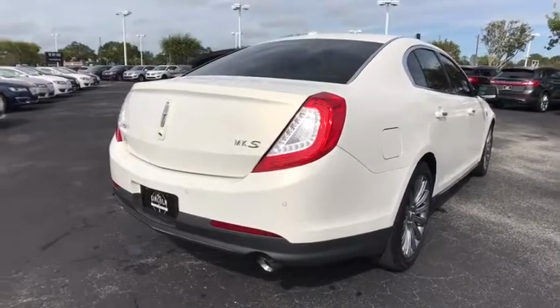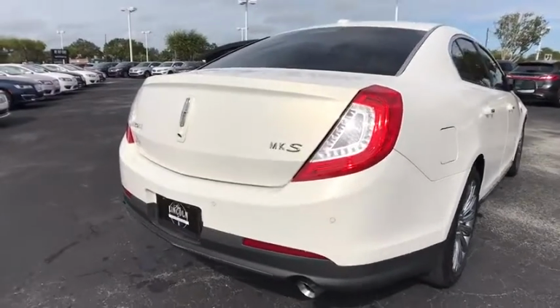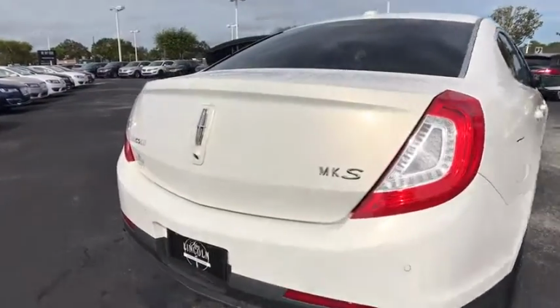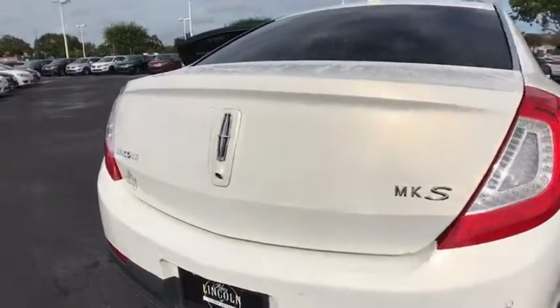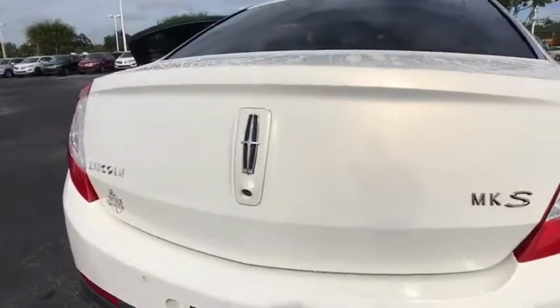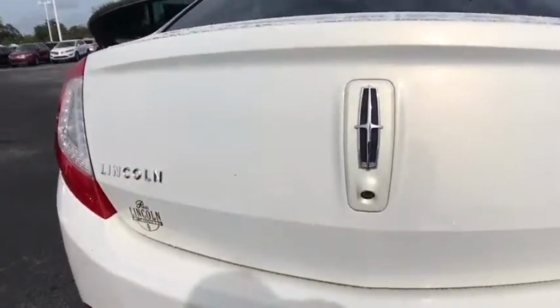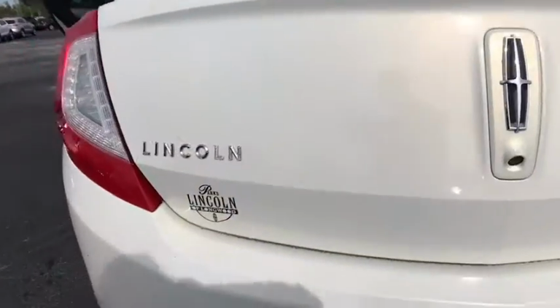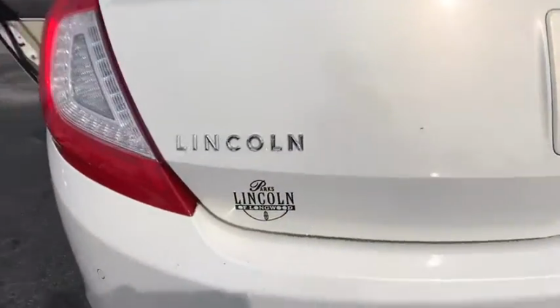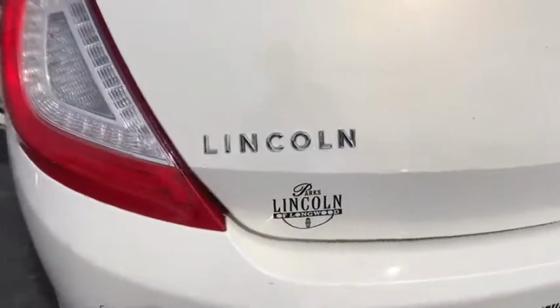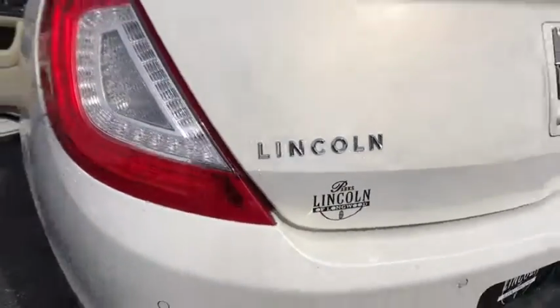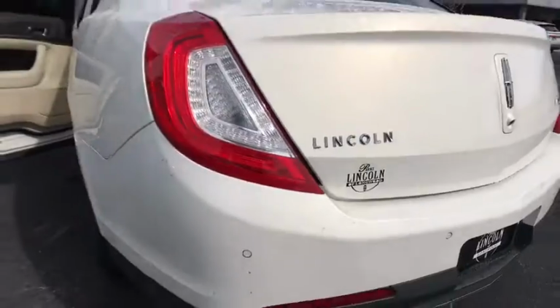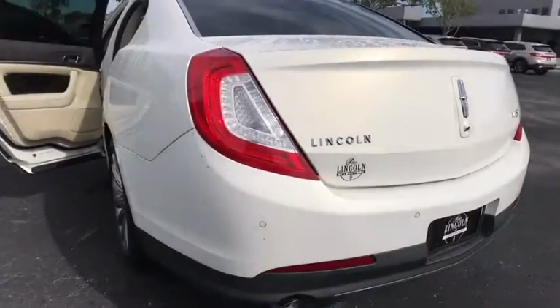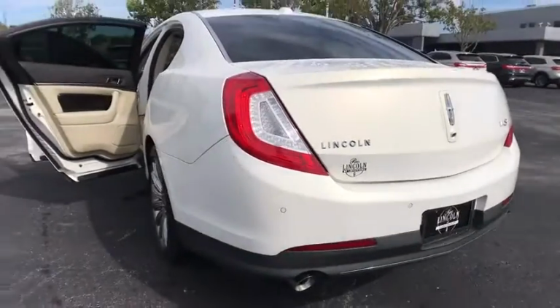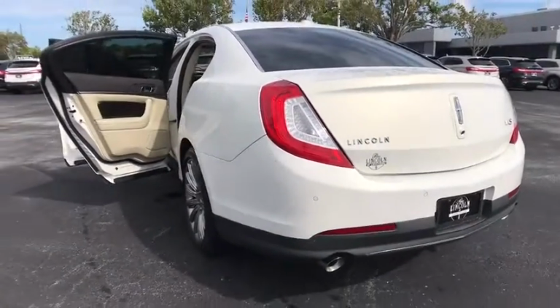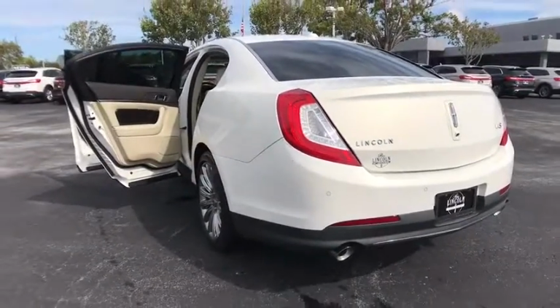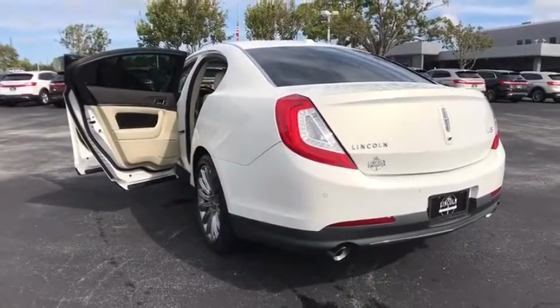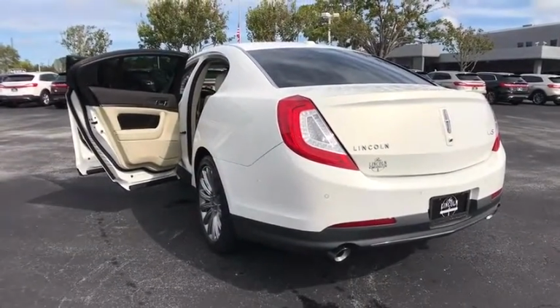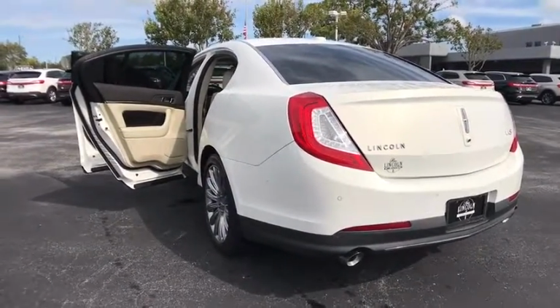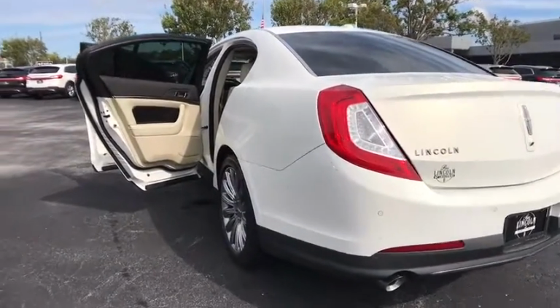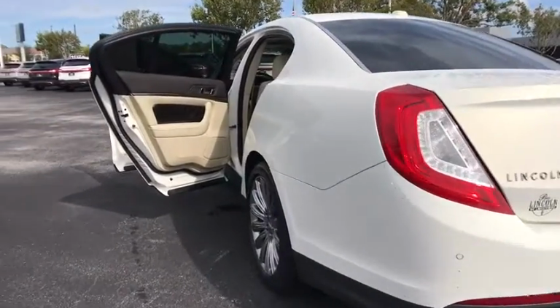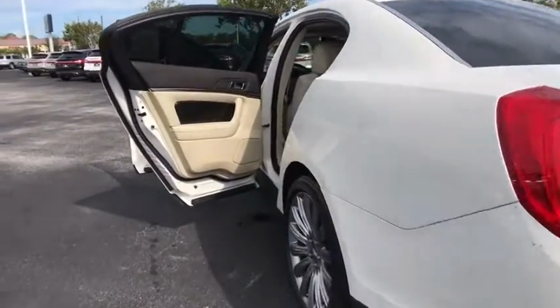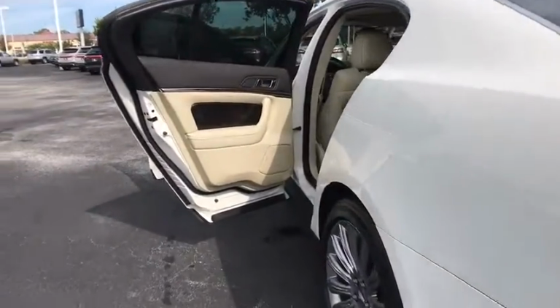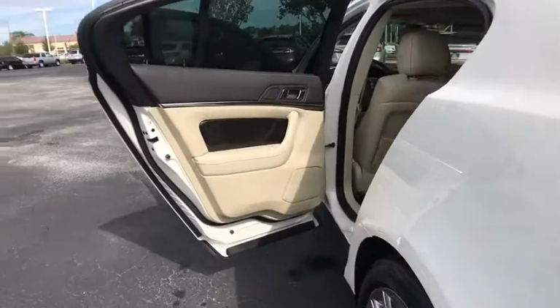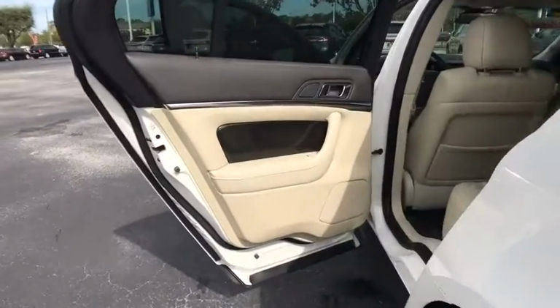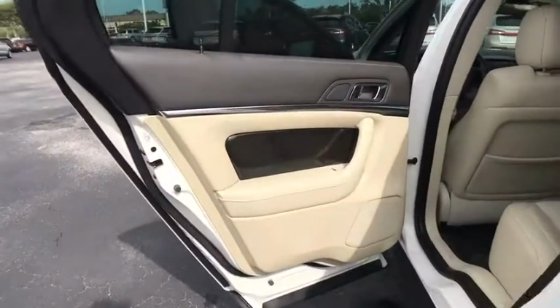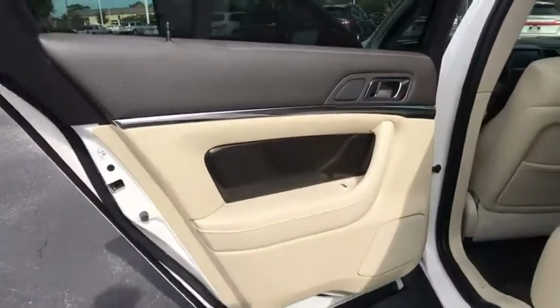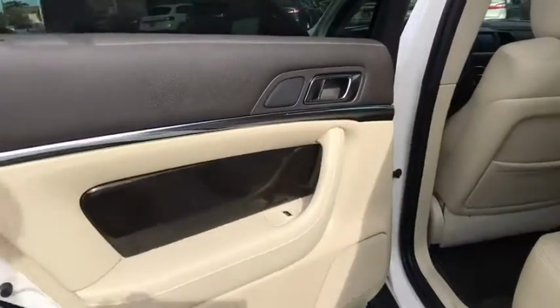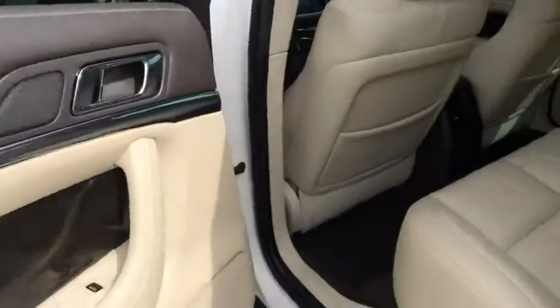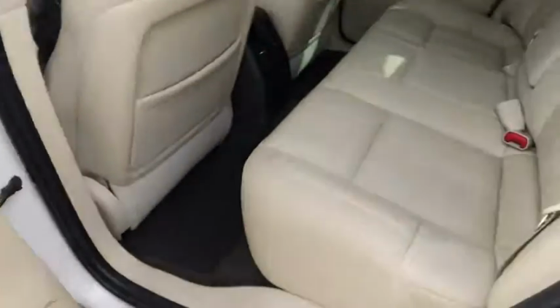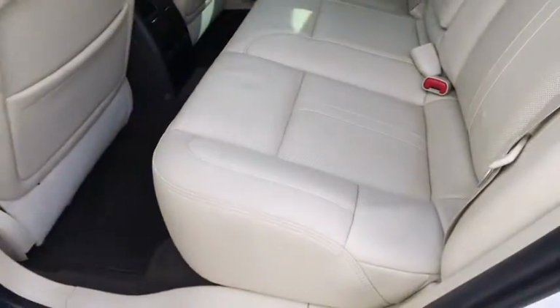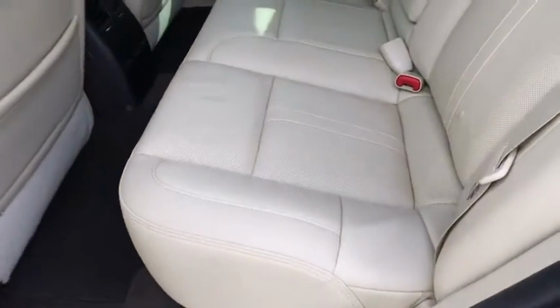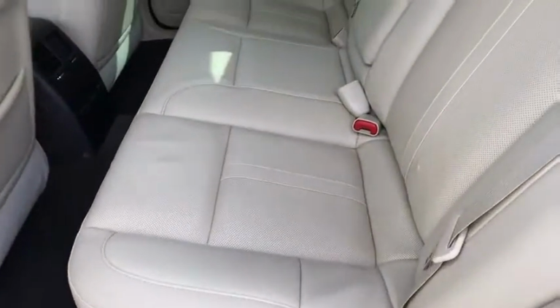This vehicle has less than 45,000 miles. Here are some of this vehicle's great options: stability control, traction control, keyless entry, steering wheel audio controls, remote engine start, anti-lock braking system.